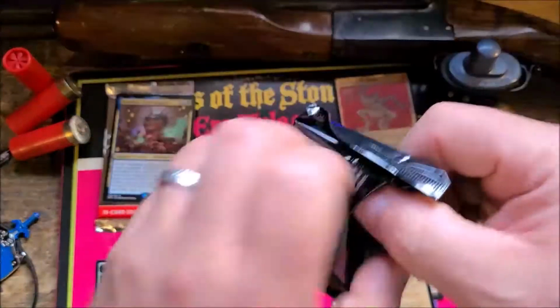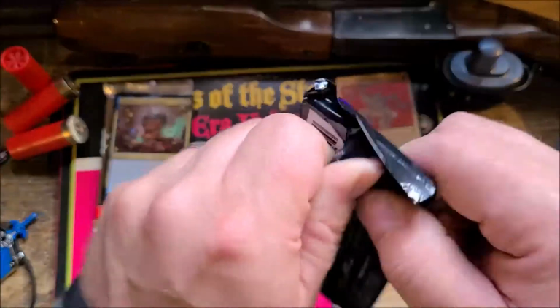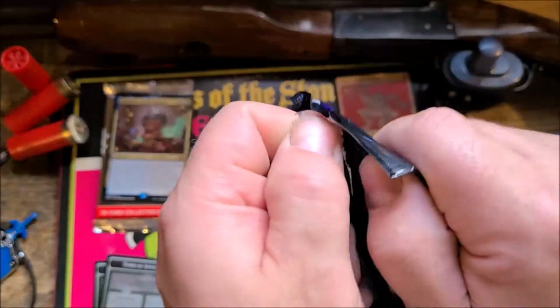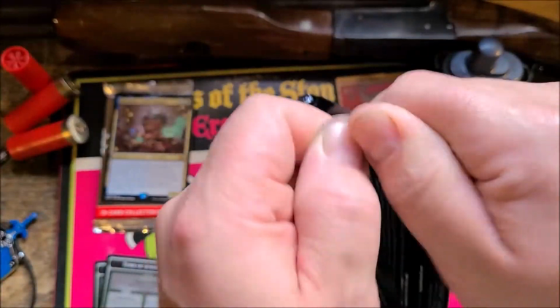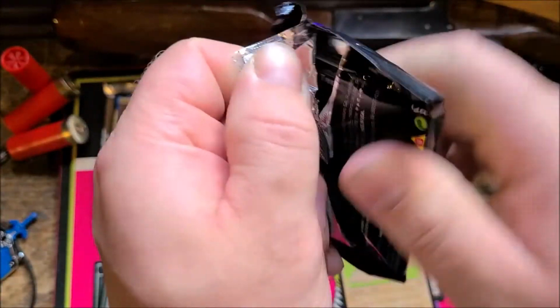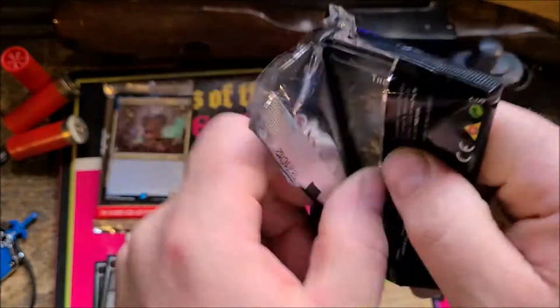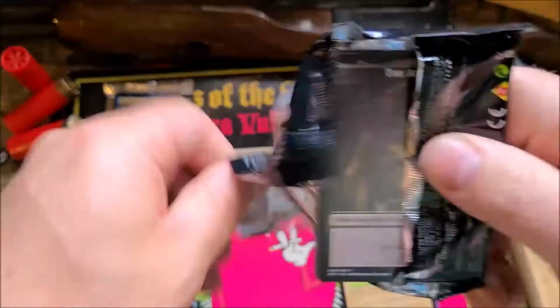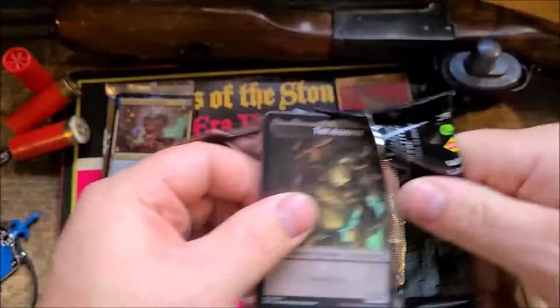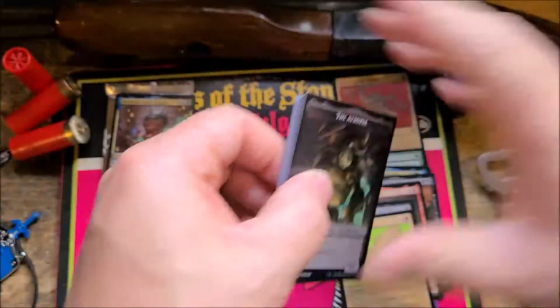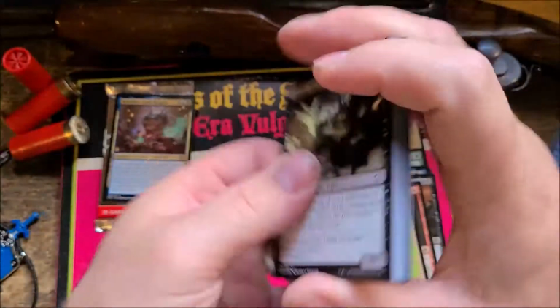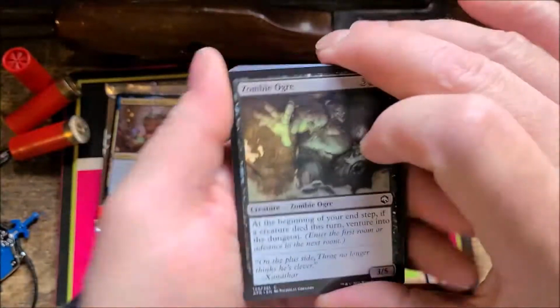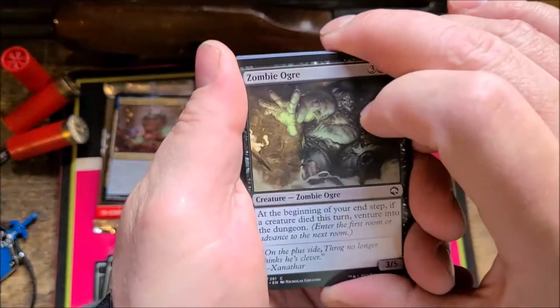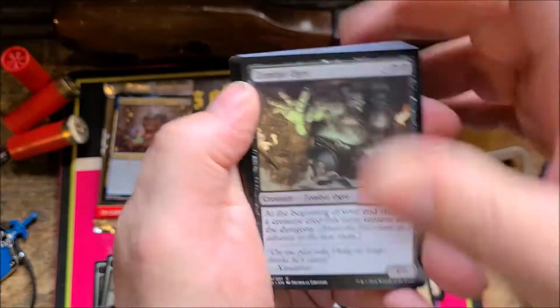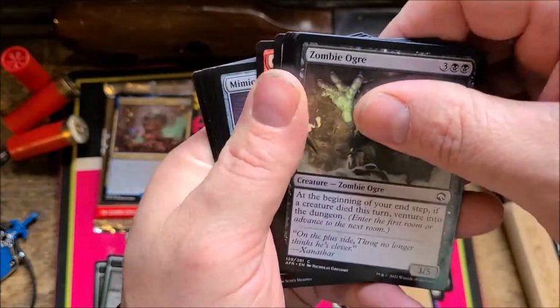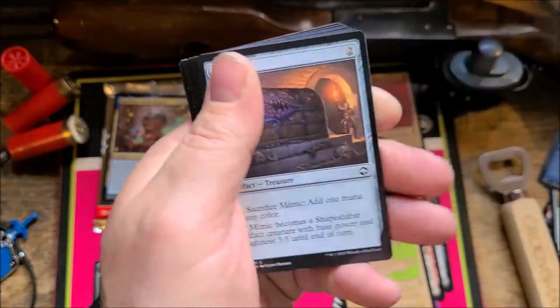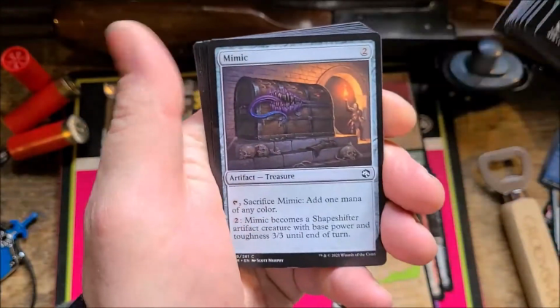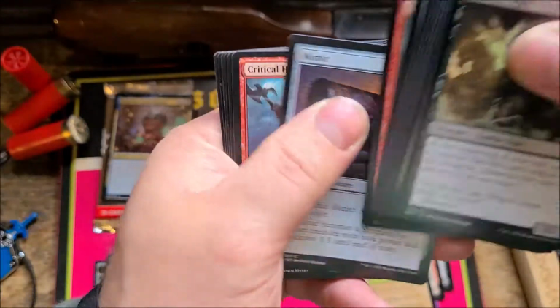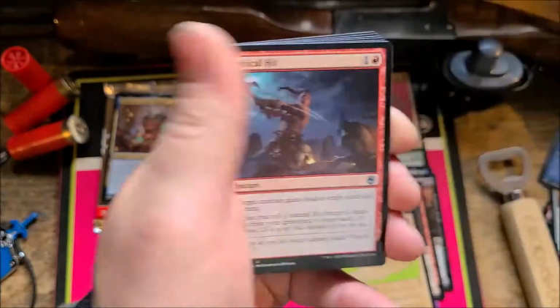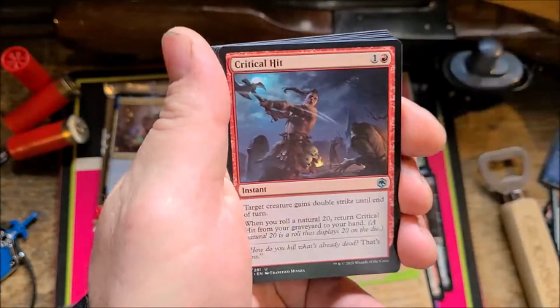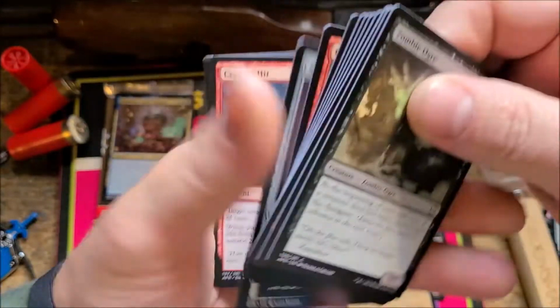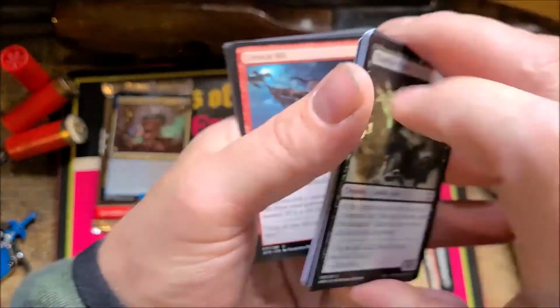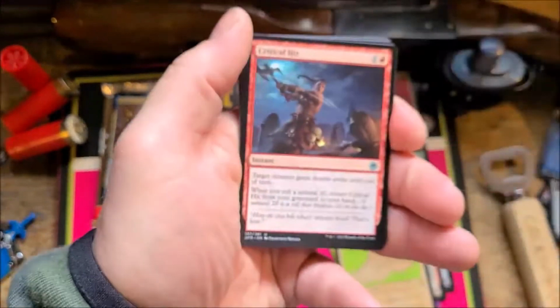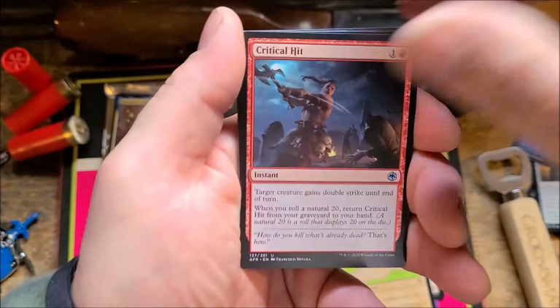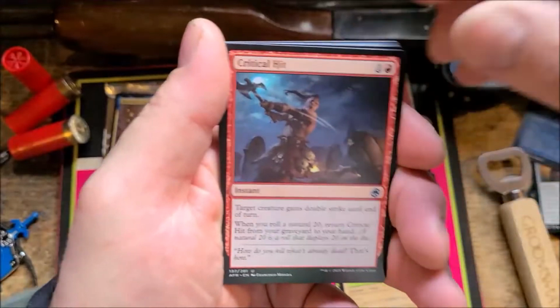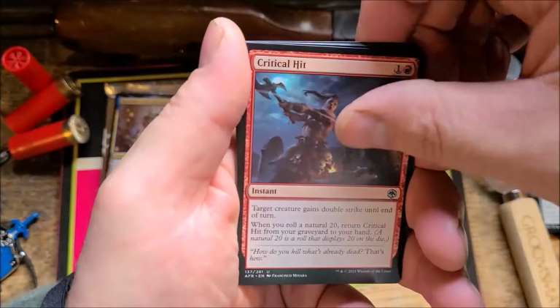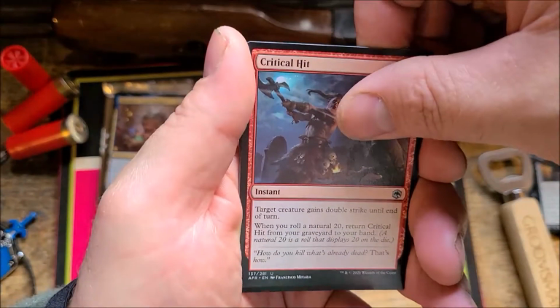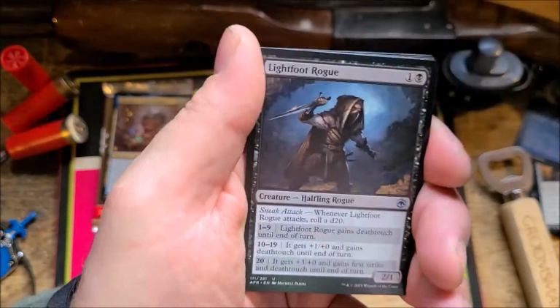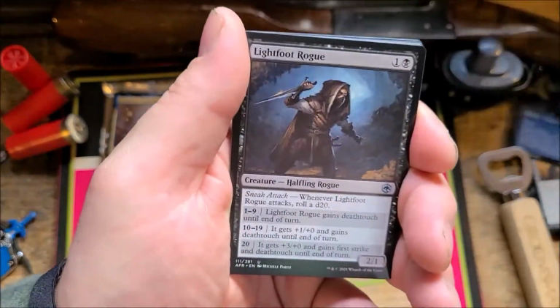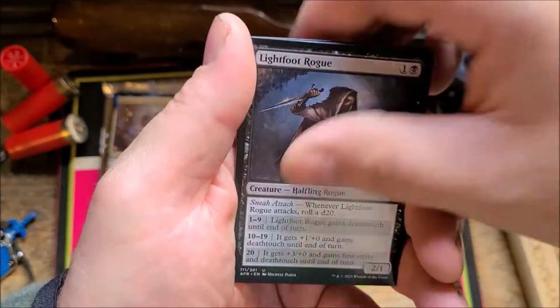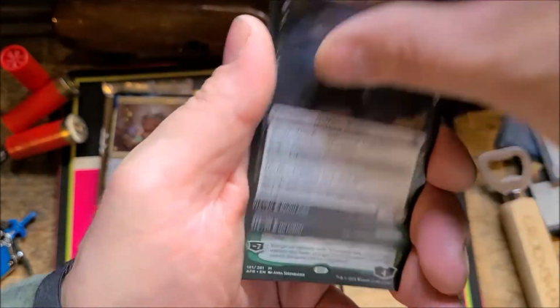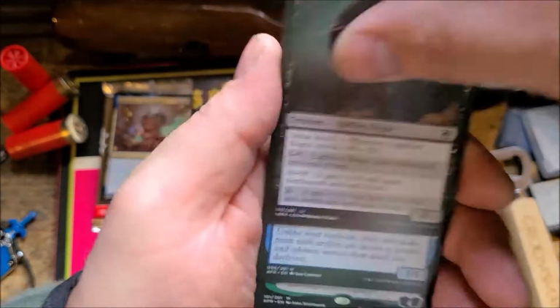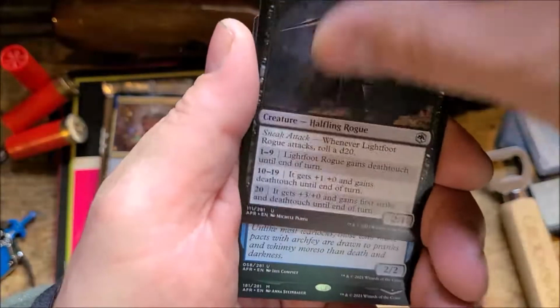Two packs left to go — are we gonna save this thing right till the end? One mythic. My first MH2 box was just chock full of mythics, it was pretty good. Blue dragon — and this showcase art is pretty awesome too. I love the basic lands, it's pretty cool, that's all I can say about it.